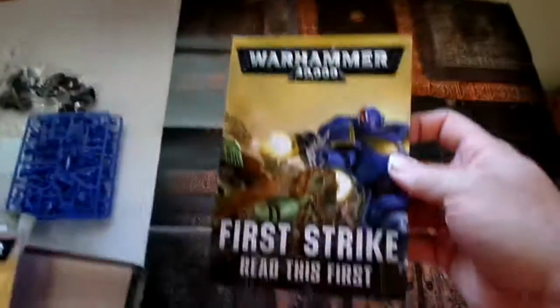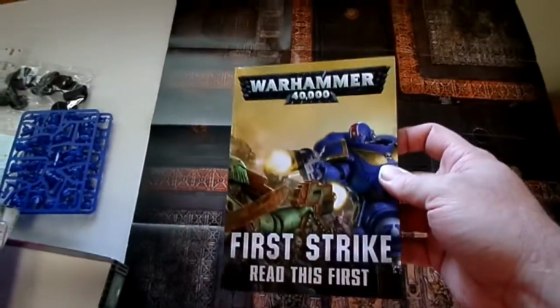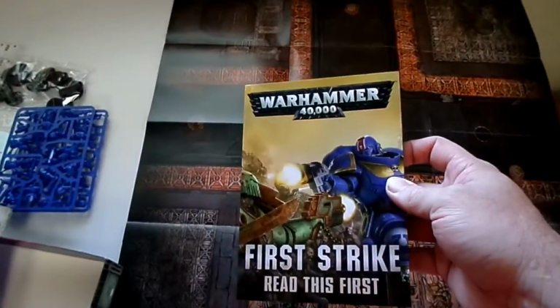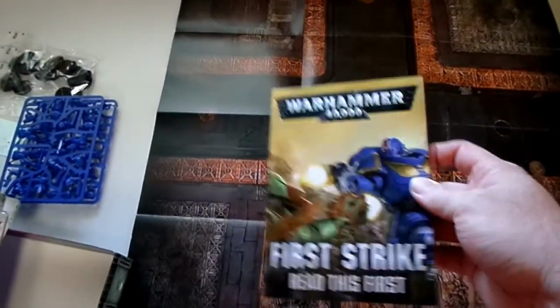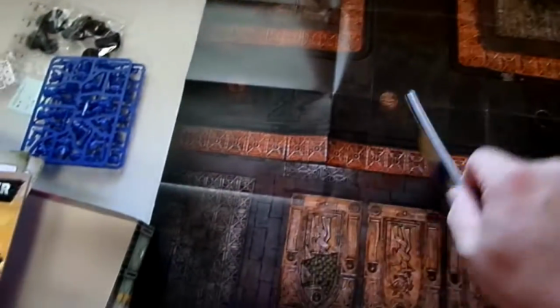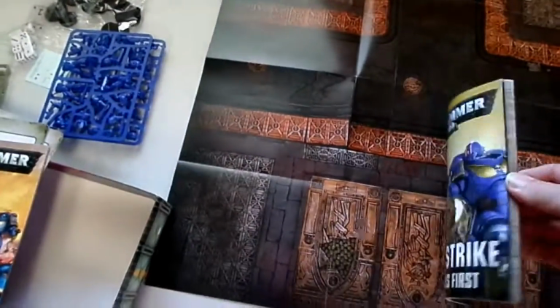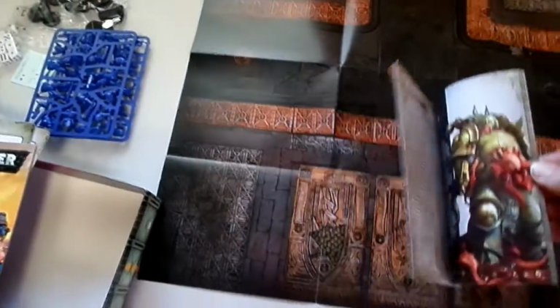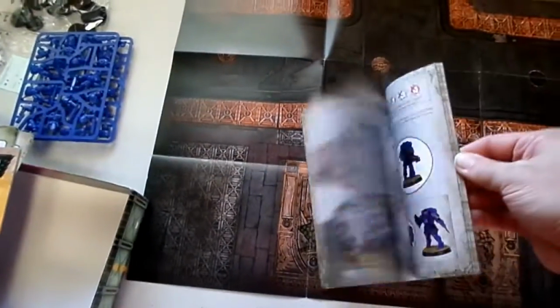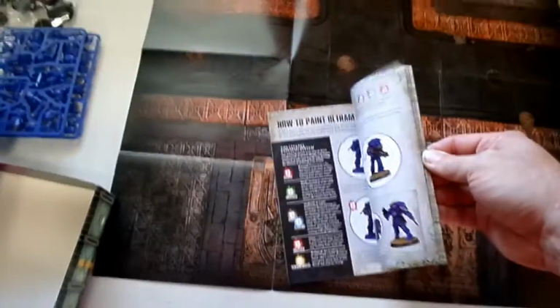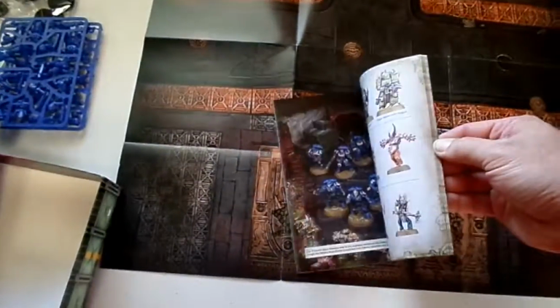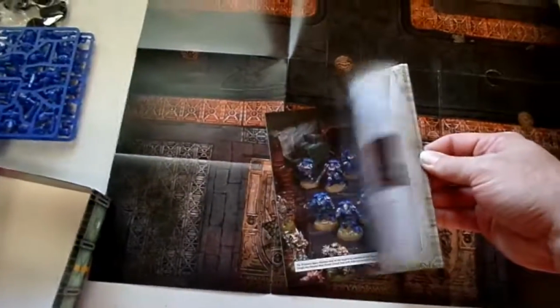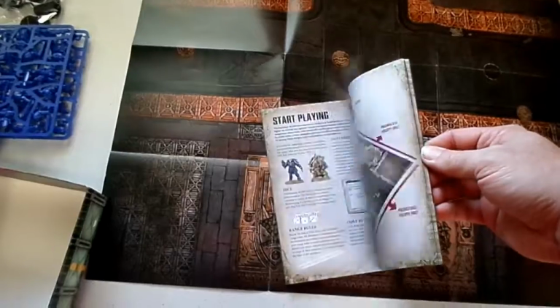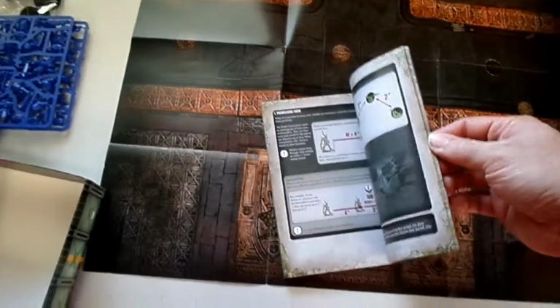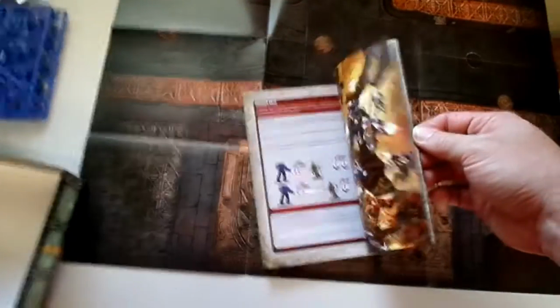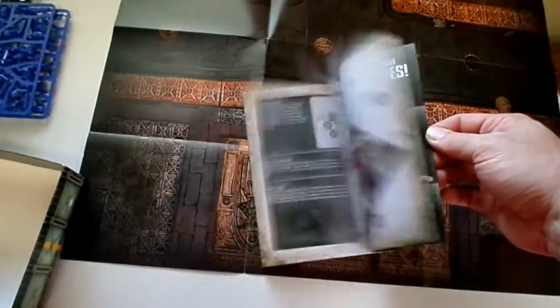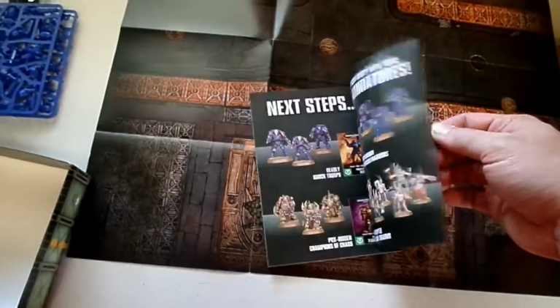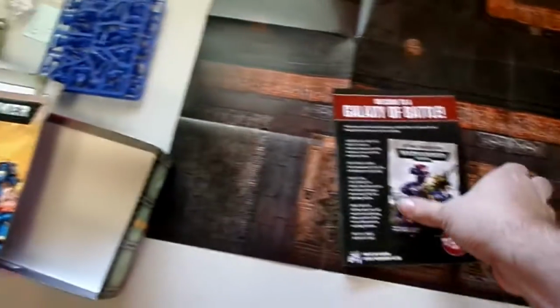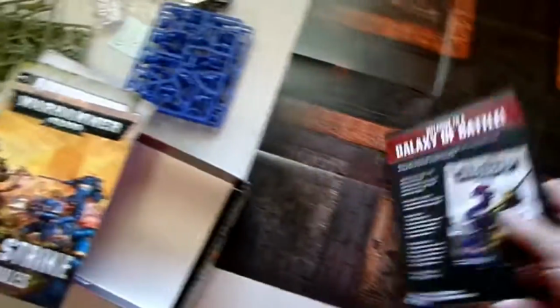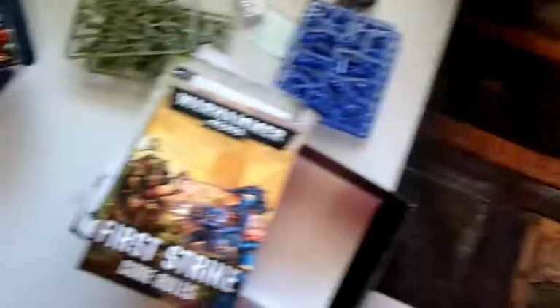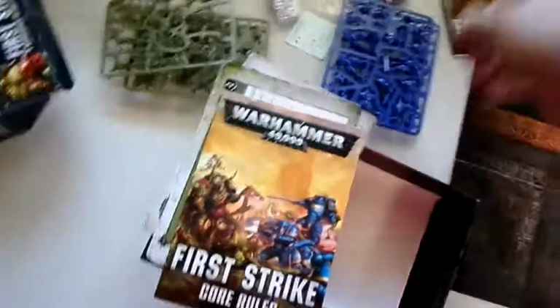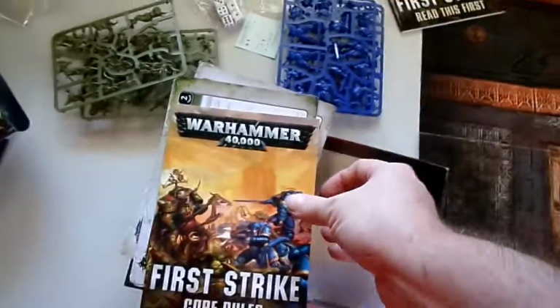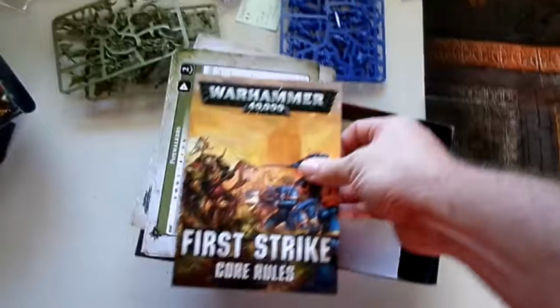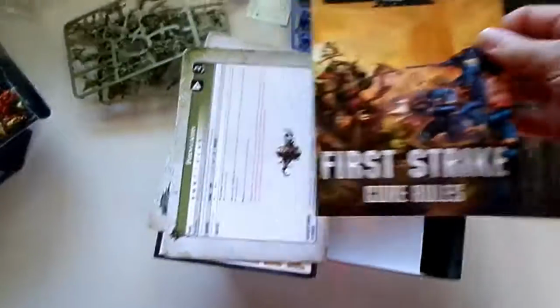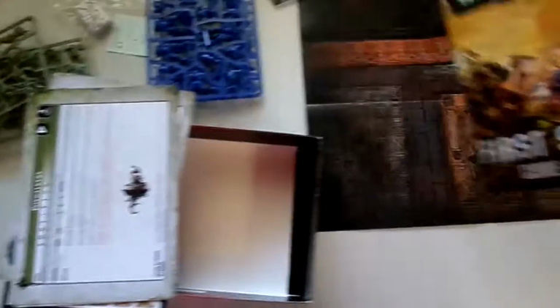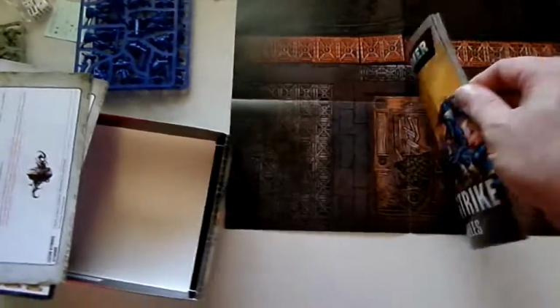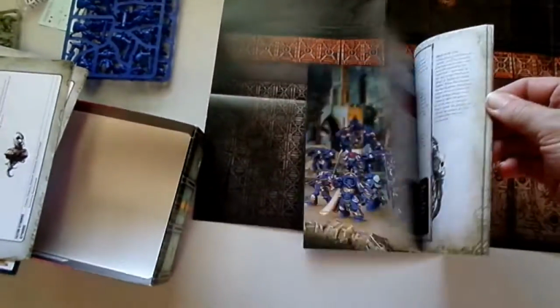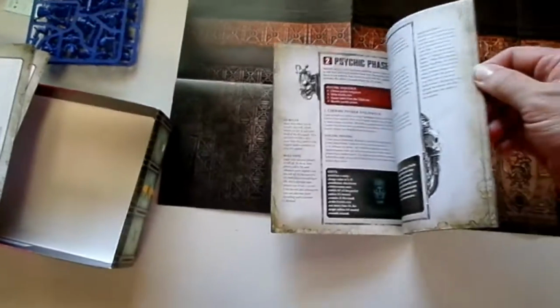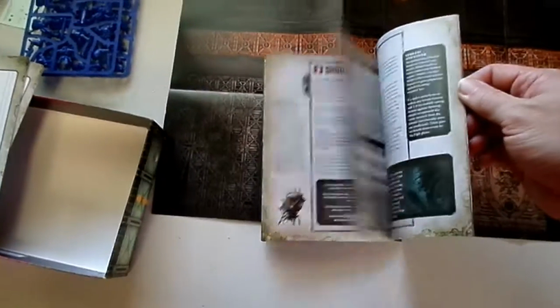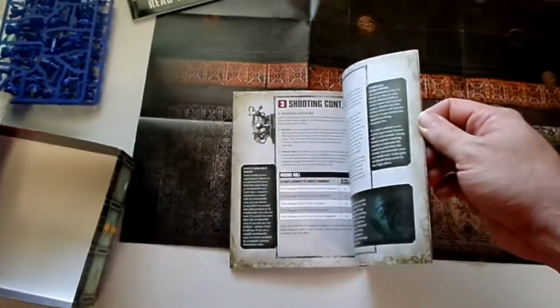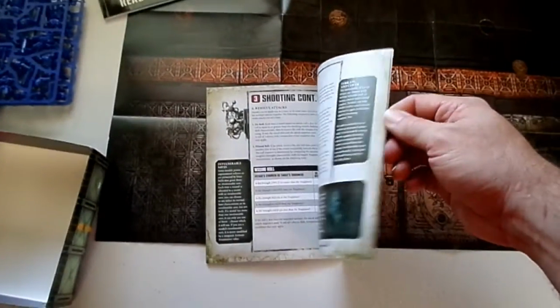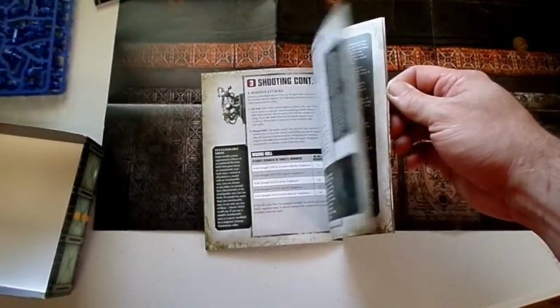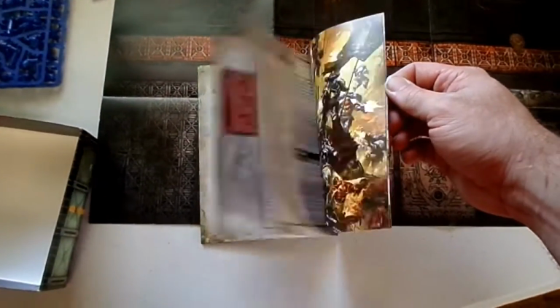We've got the First Strike book — I'm sure this is going to tell you a little bit of how to assemble and how to start playing the game. And some basic missions is what it looks like. We also have the core rules in a nice little pamphlet for you to take to your events — that's always a nice, handy little thing.